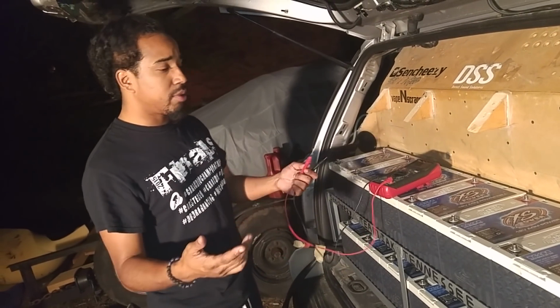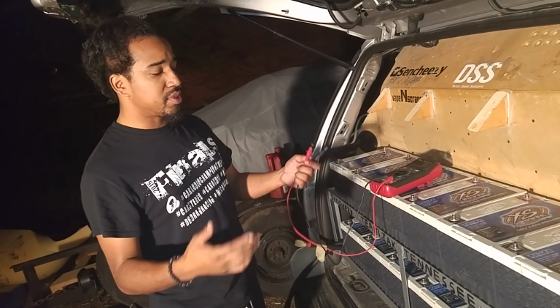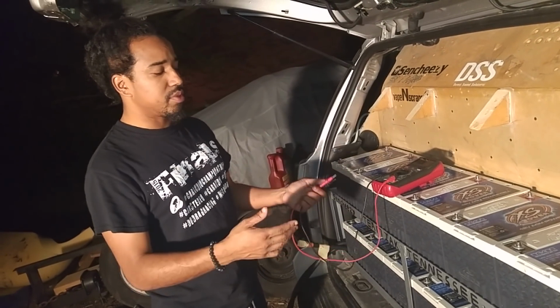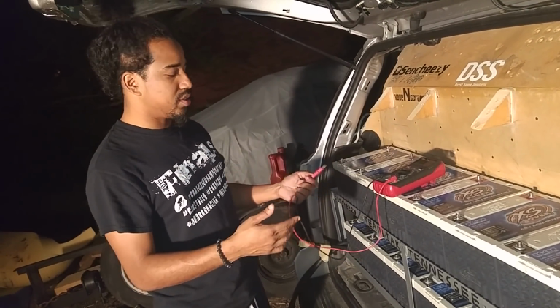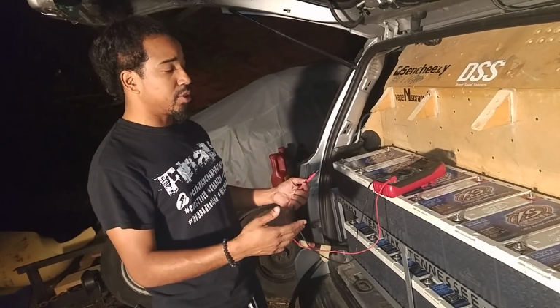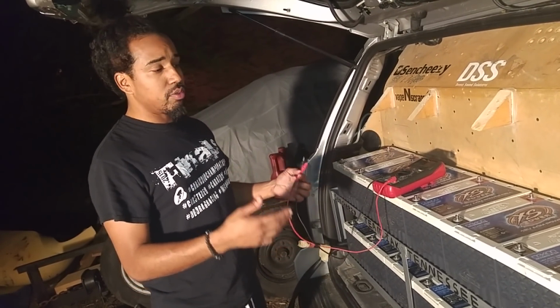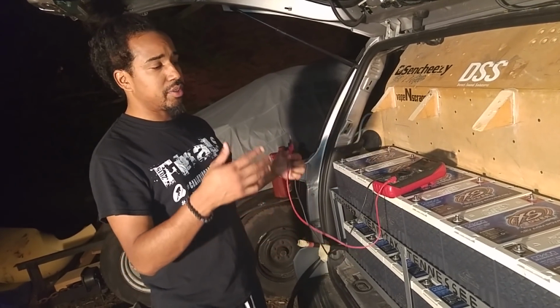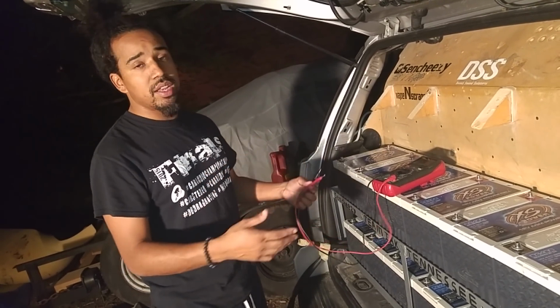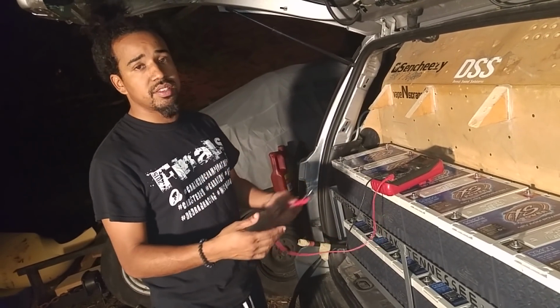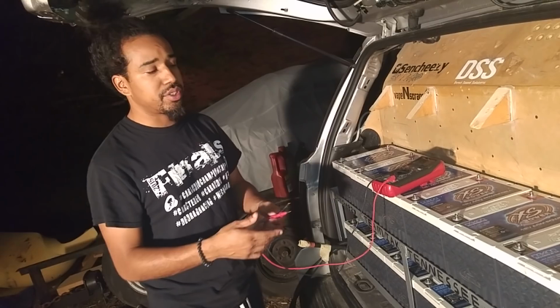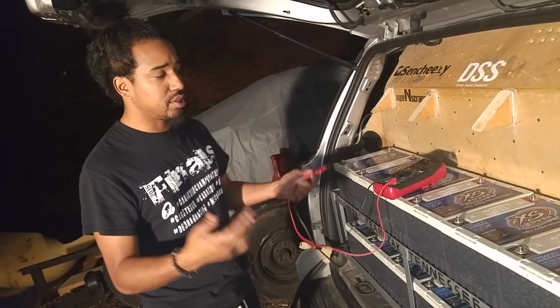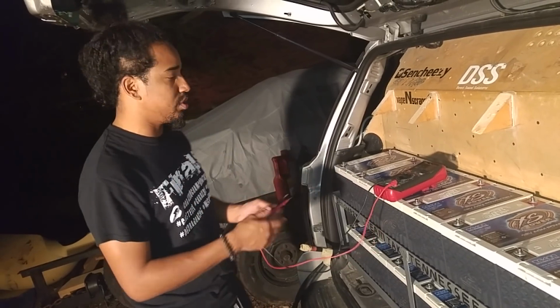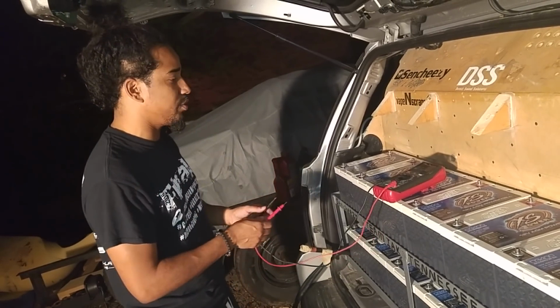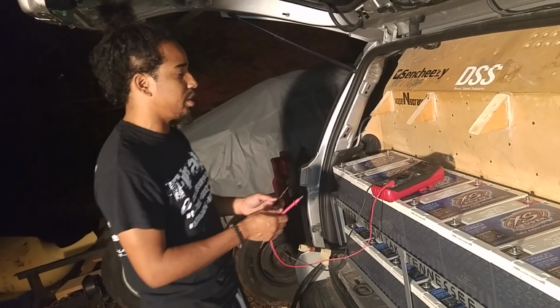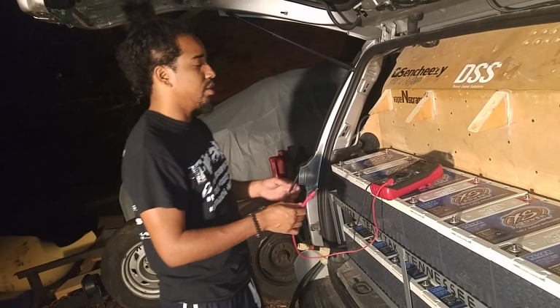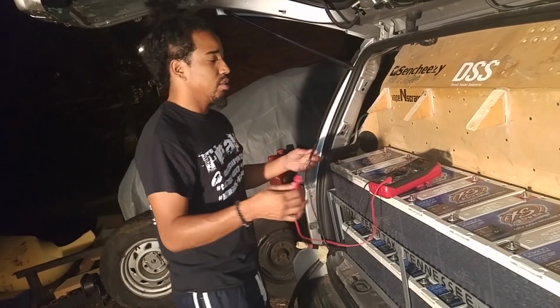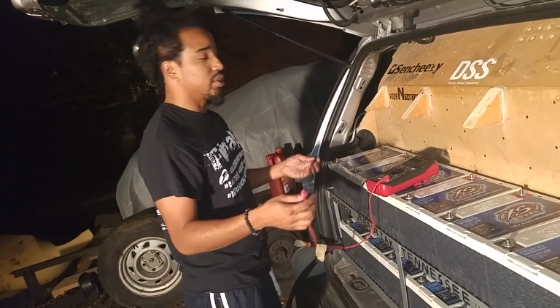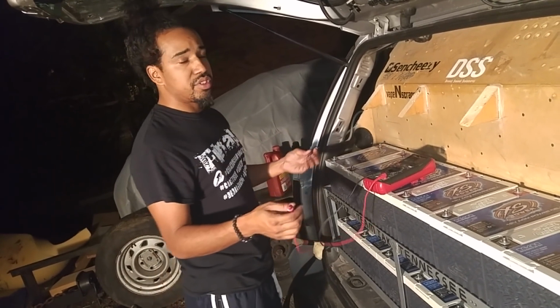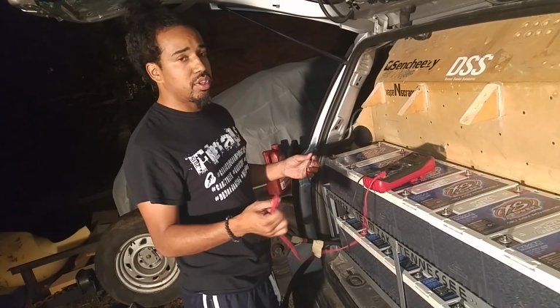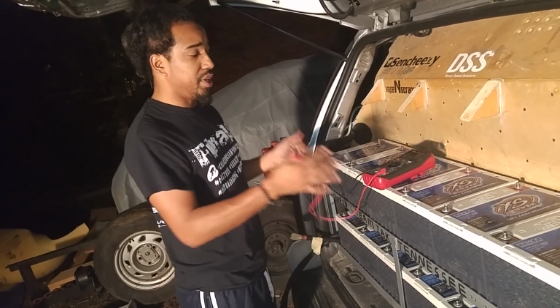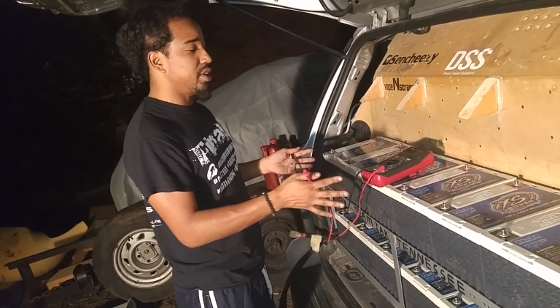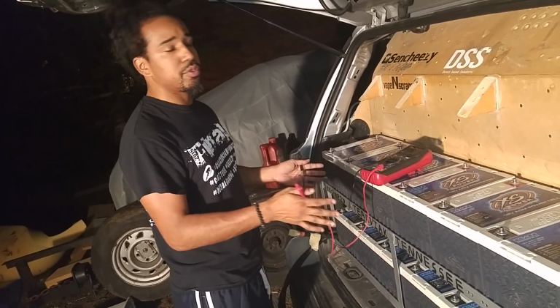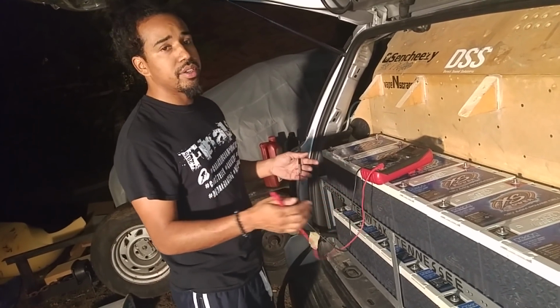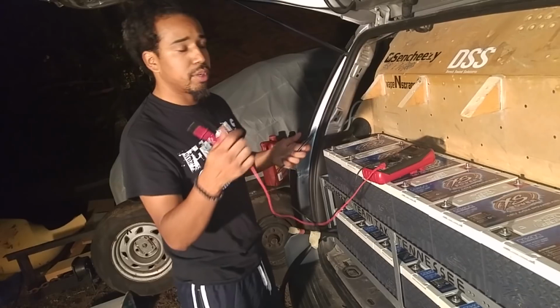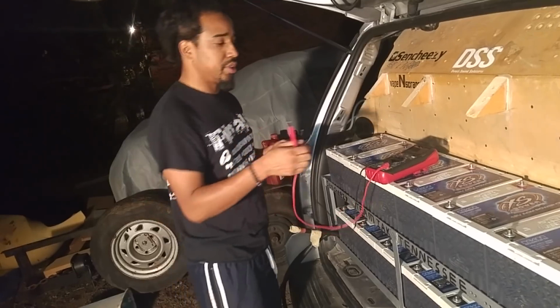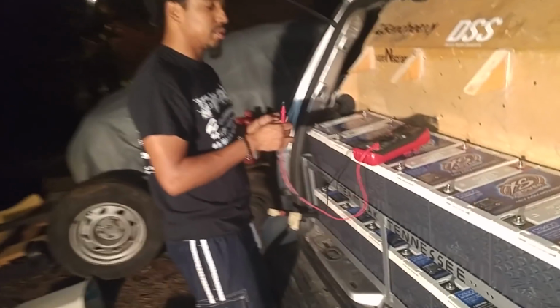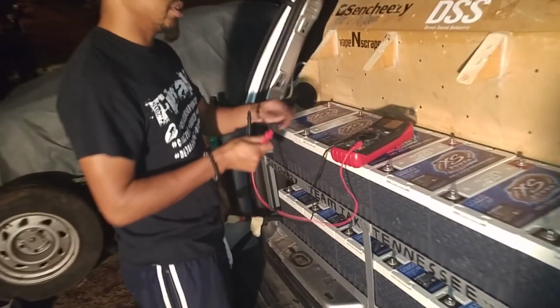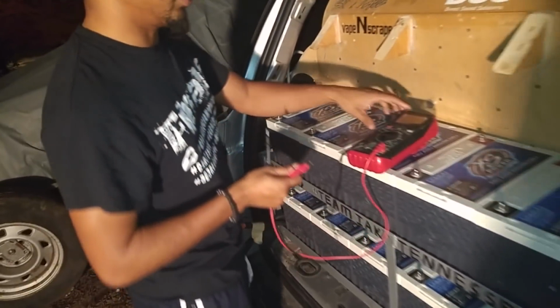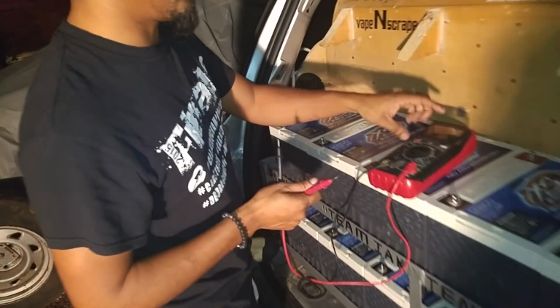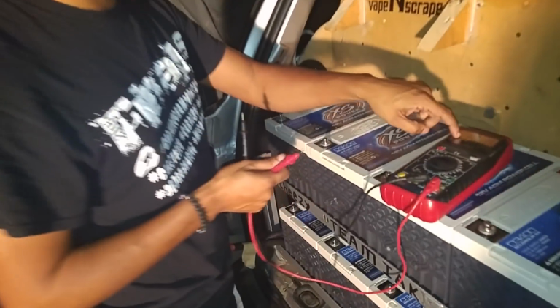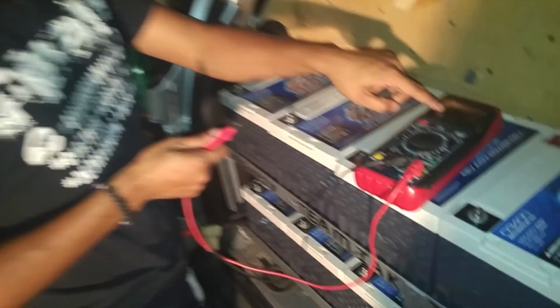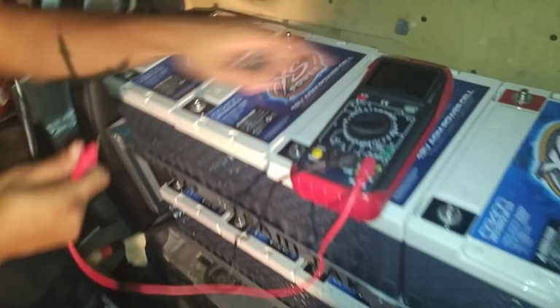Everybody's been skeptical about the balancing situation, so I just wanted to show everybody what the voltage is looking like with each individual battery. So come here, bring the camera and I want you to look at that number right there.